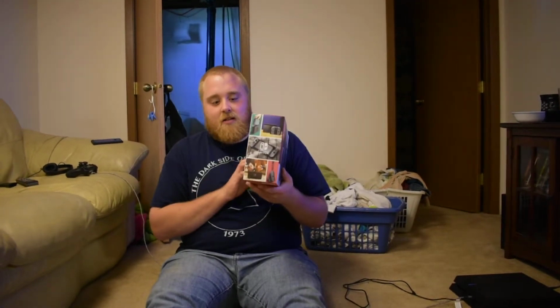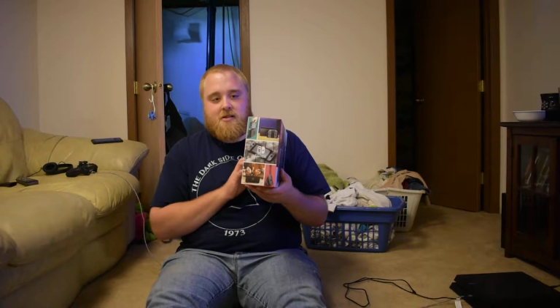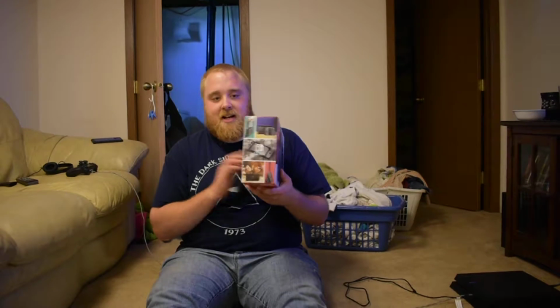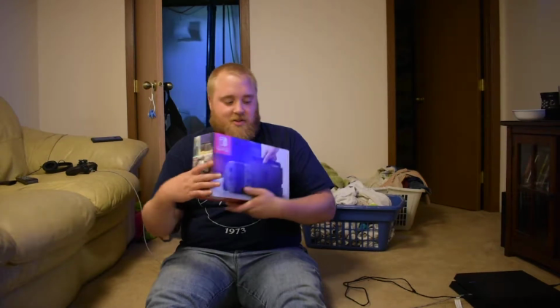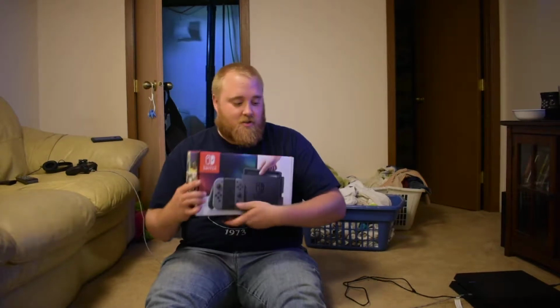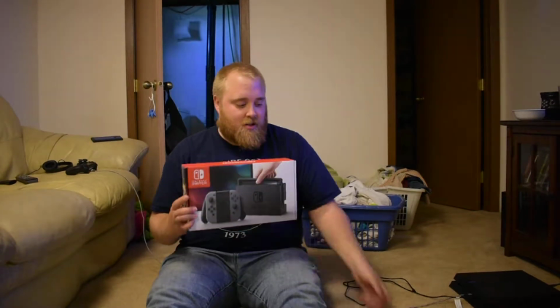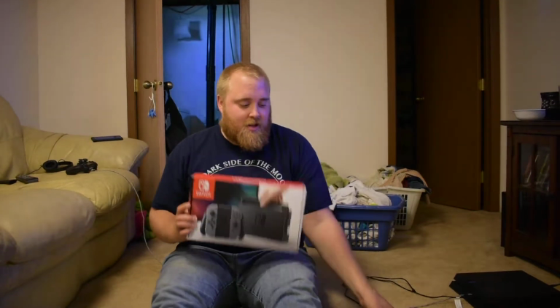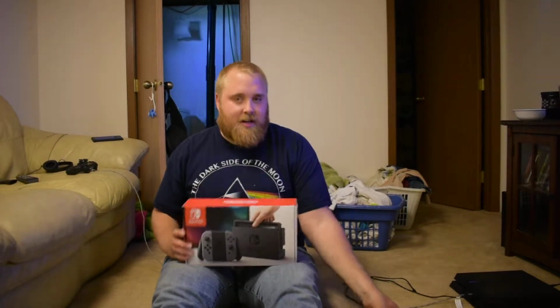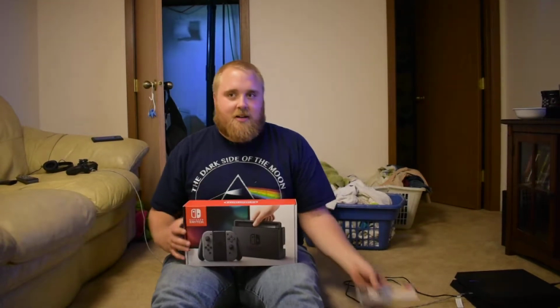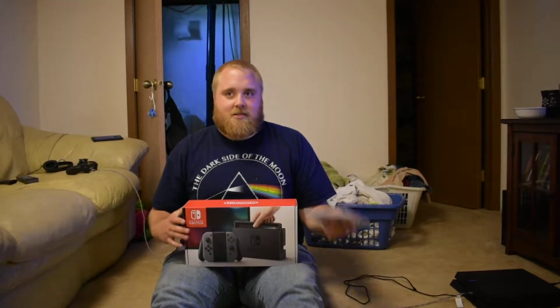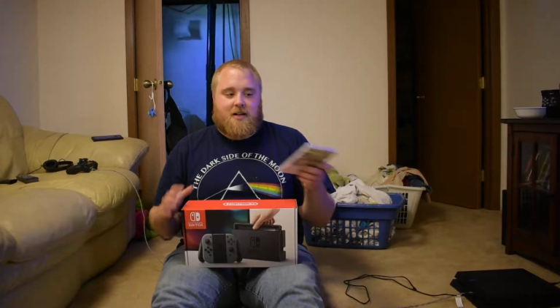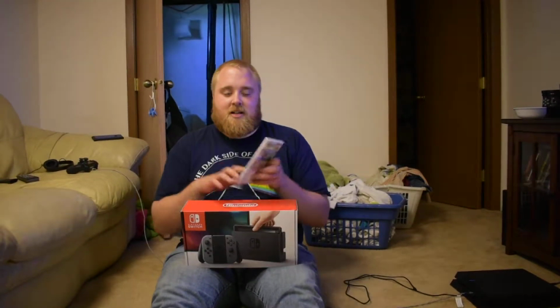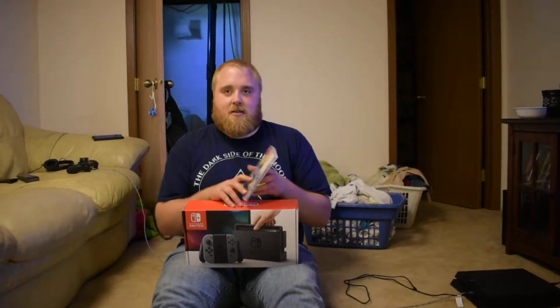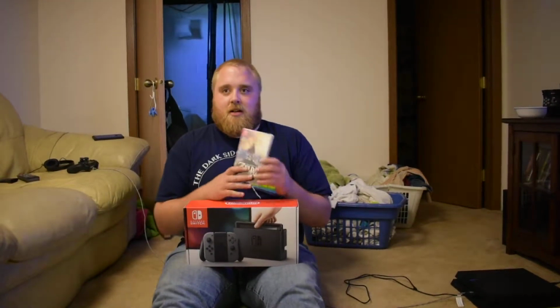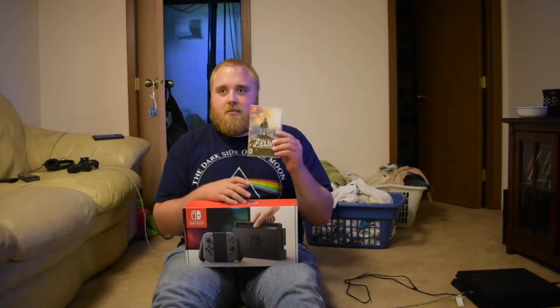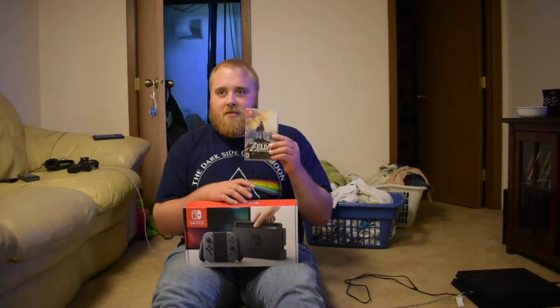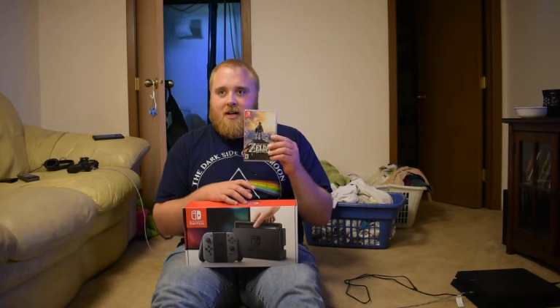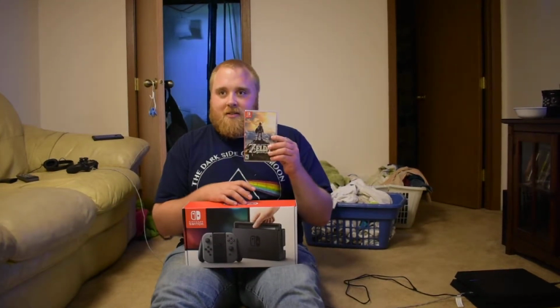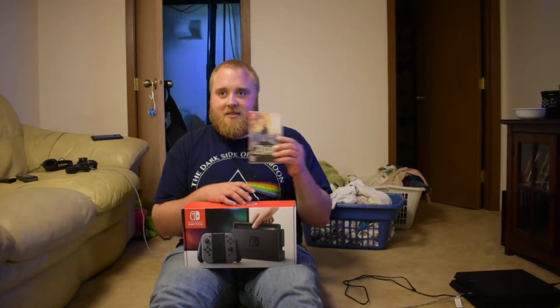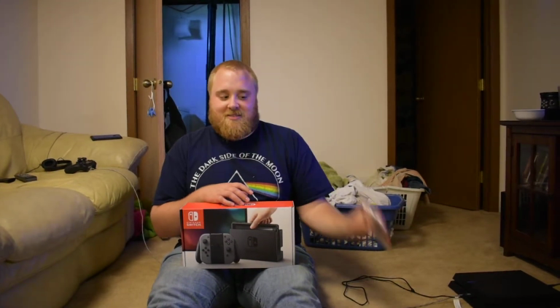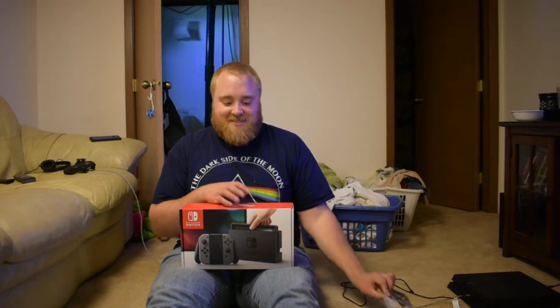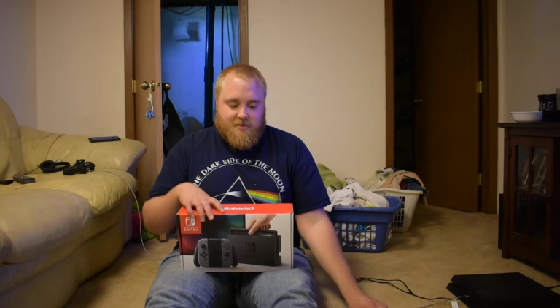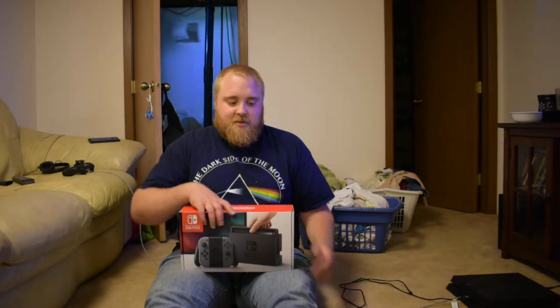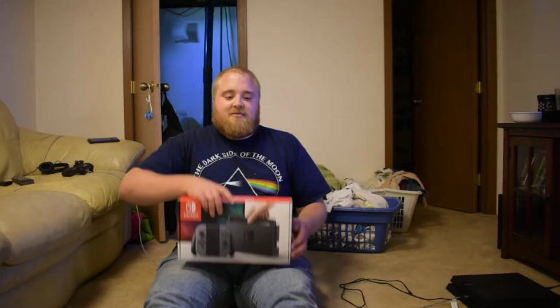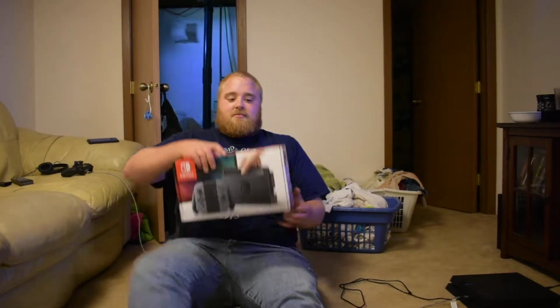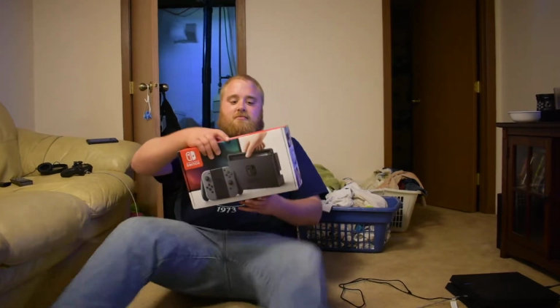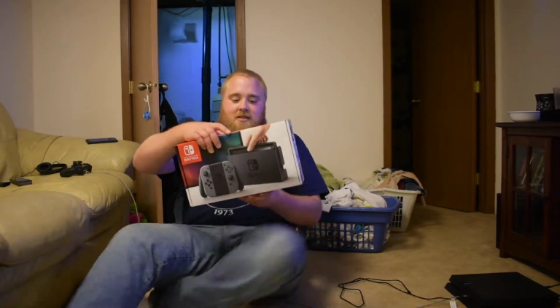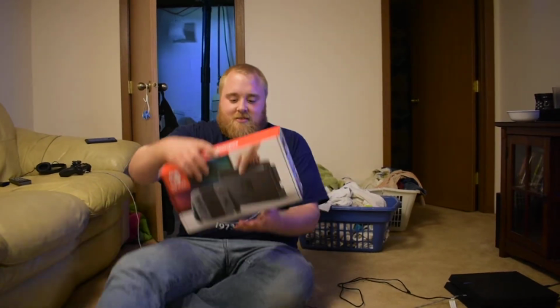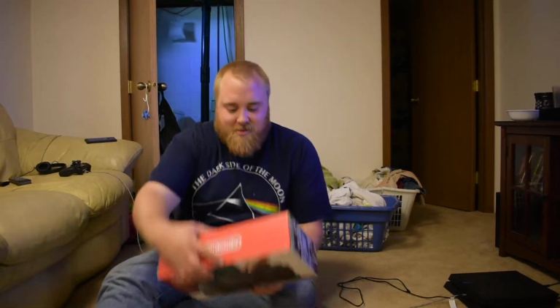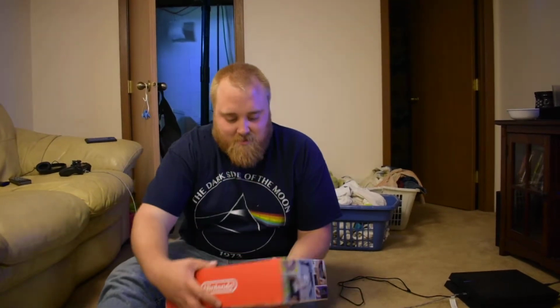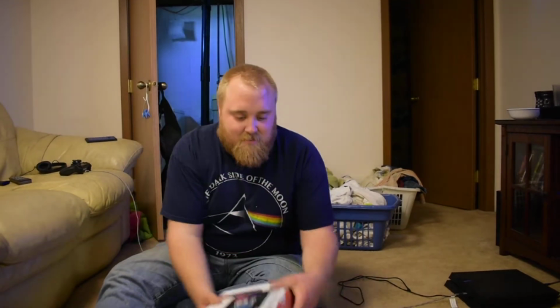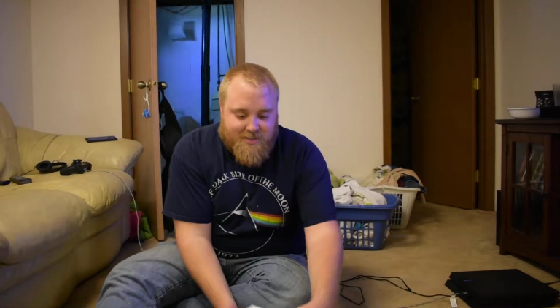This is the box in general, and I also had to pick up Breath of the Wild. Let's start with the unboxing.